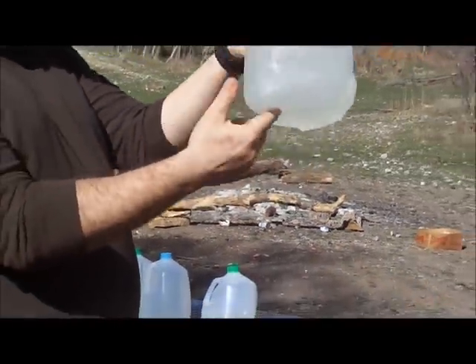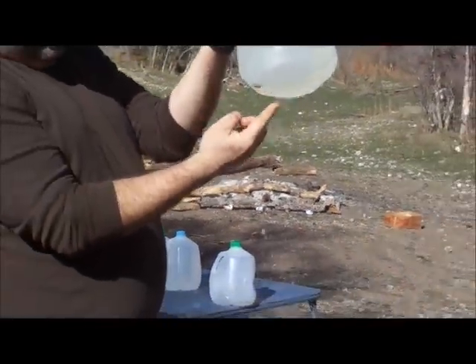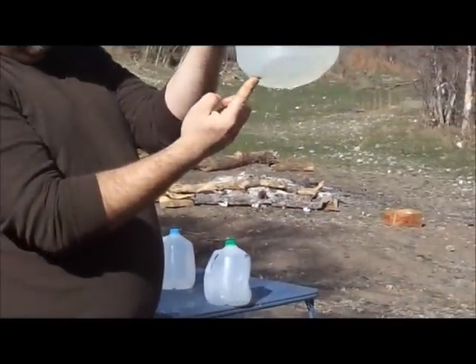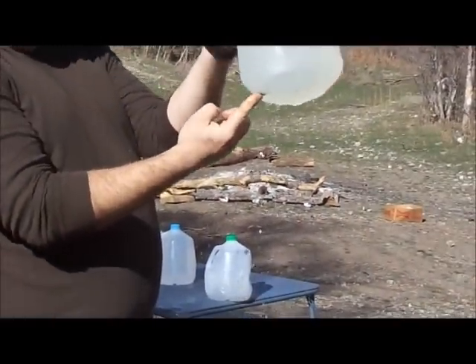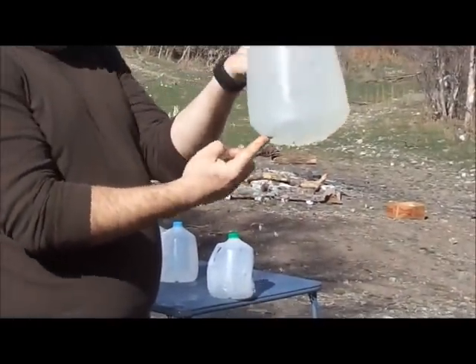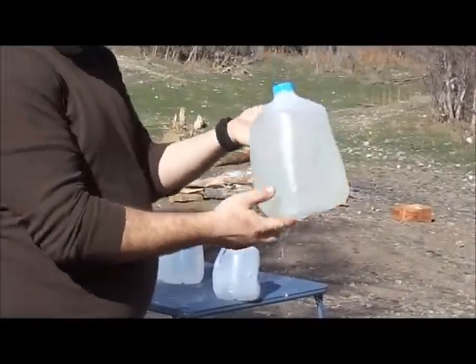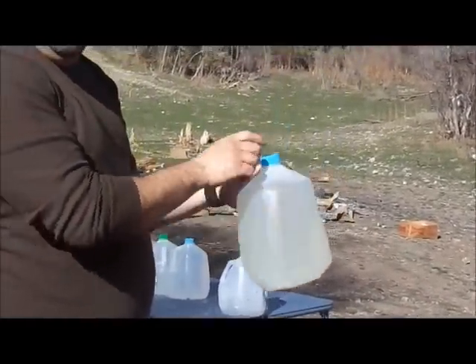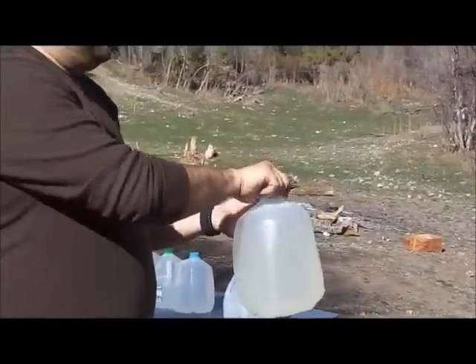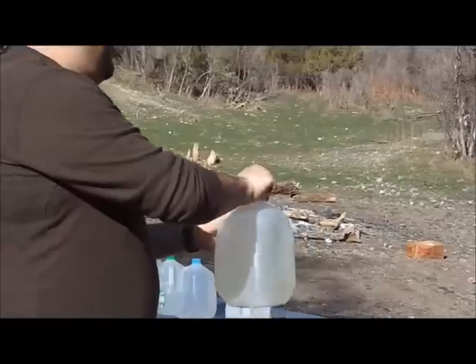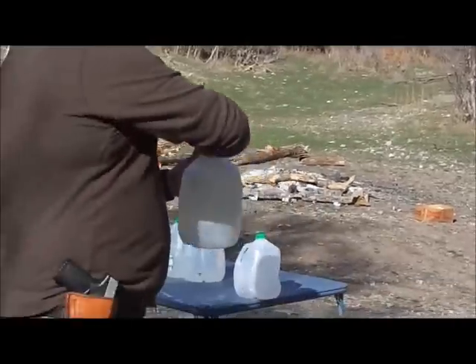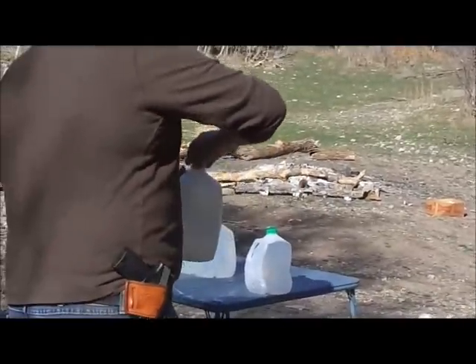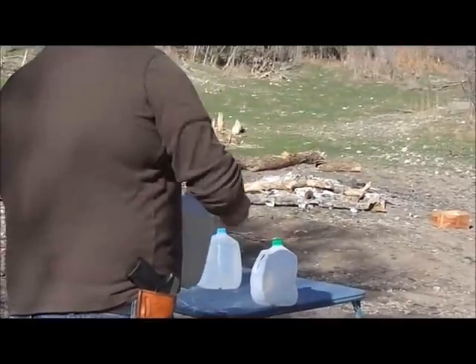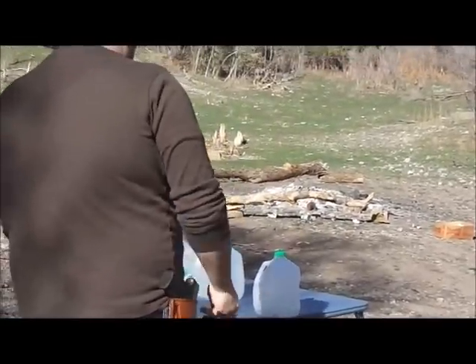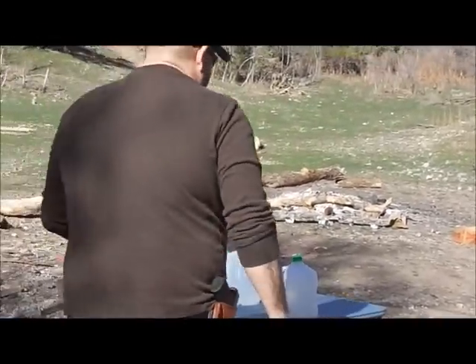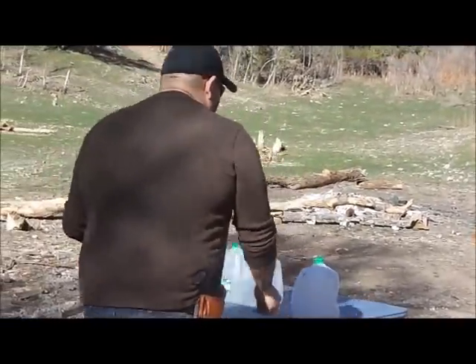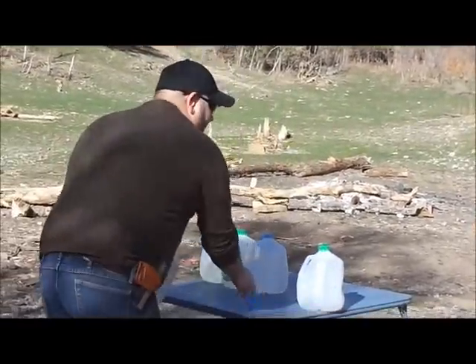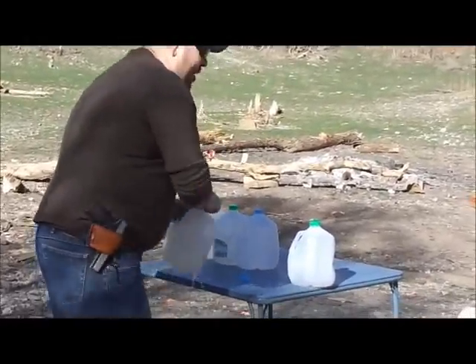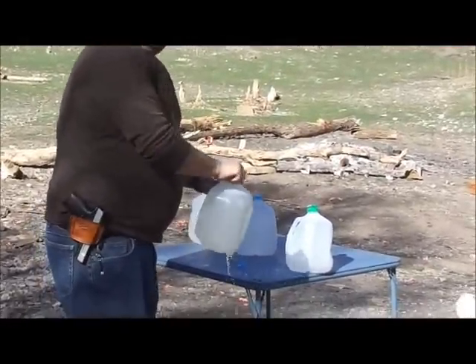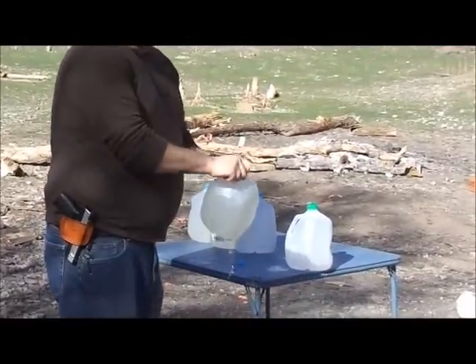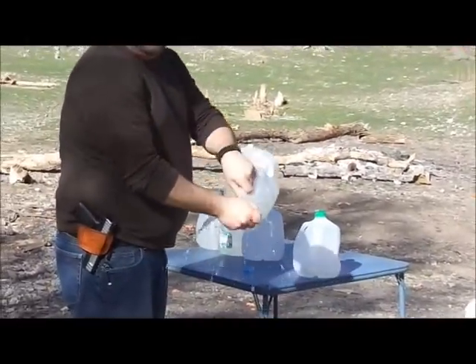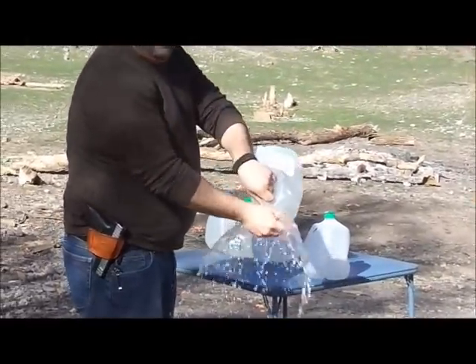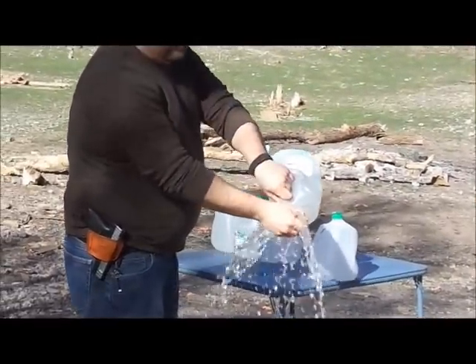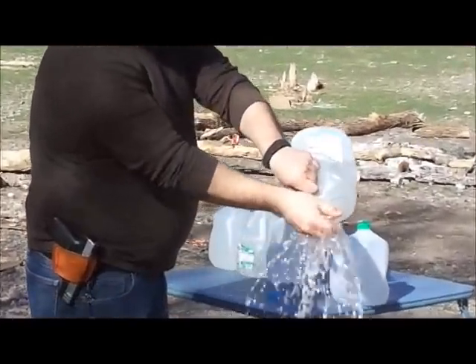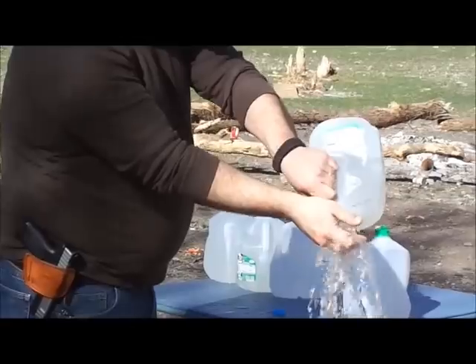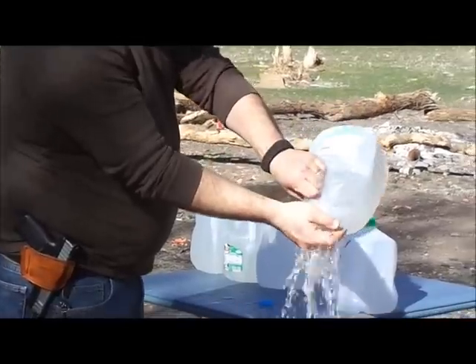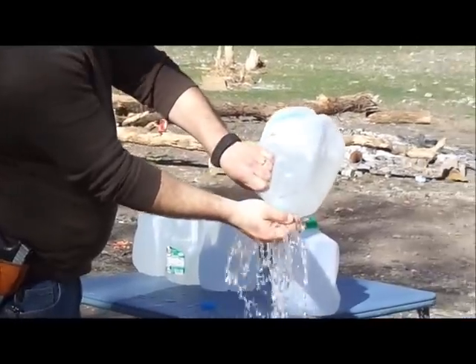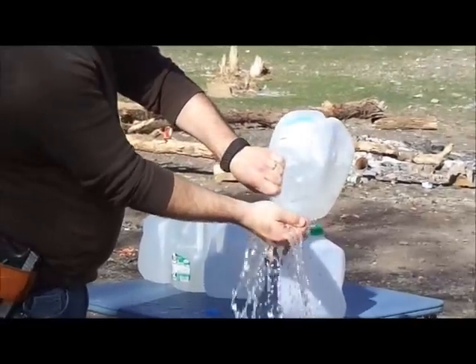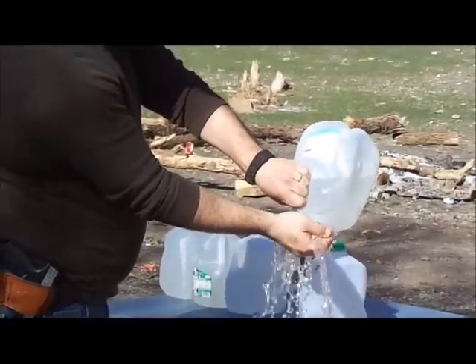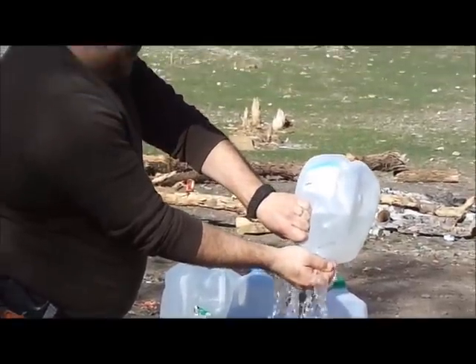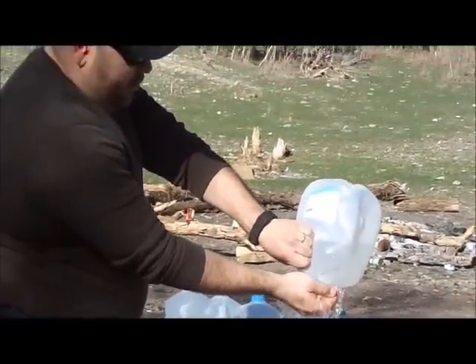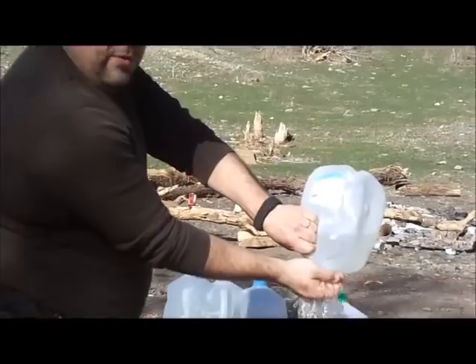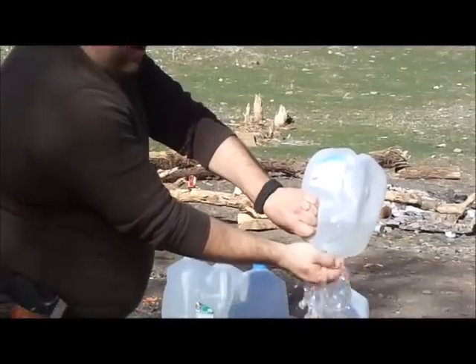The bullet's sitting there in the bottom right there. I'm going to cut it out and we'll see if I can get it out of here. So it looks like it only went through two jugs and didn't quite go through the third.